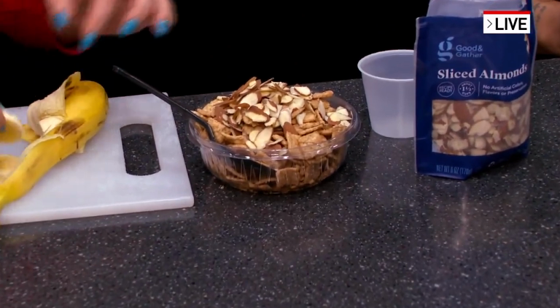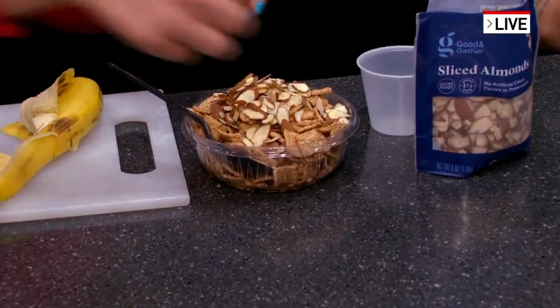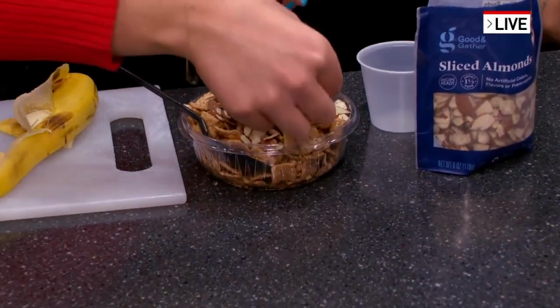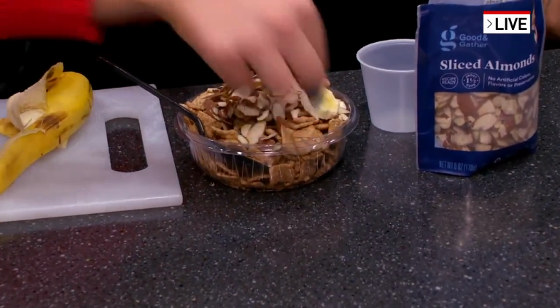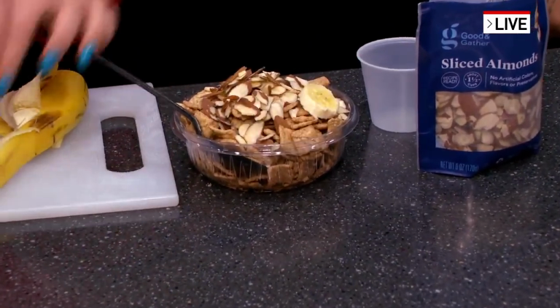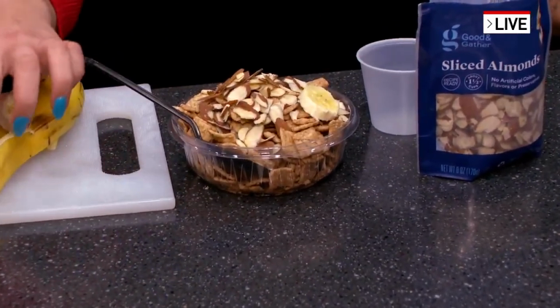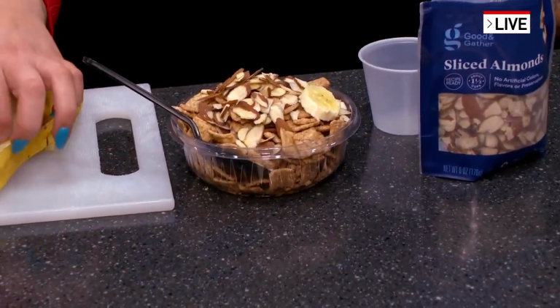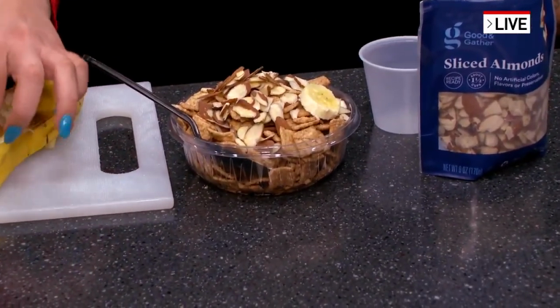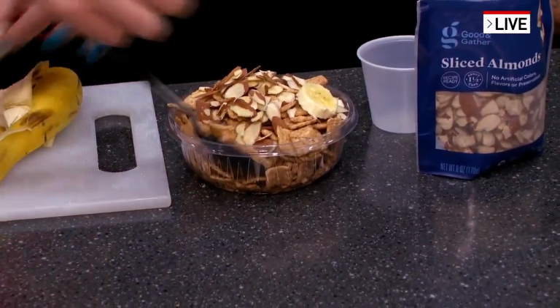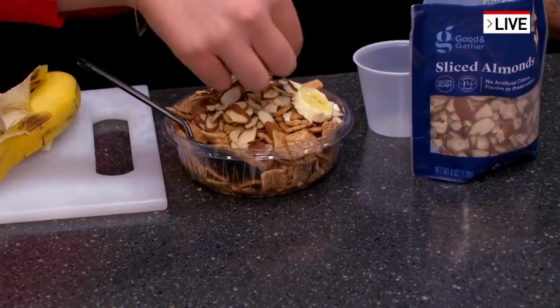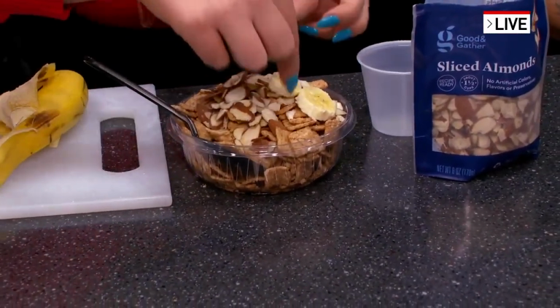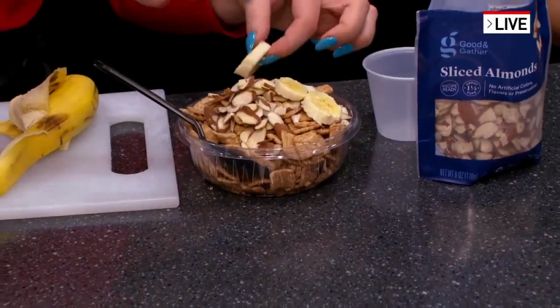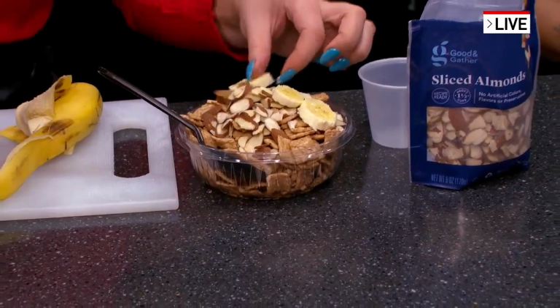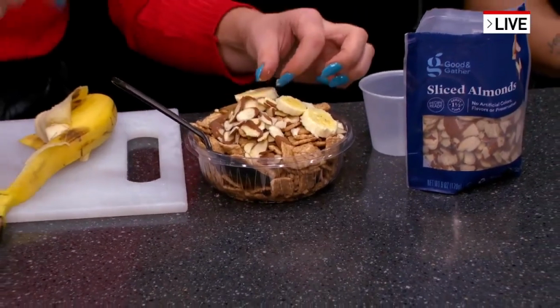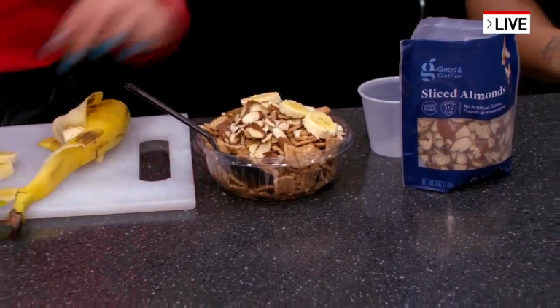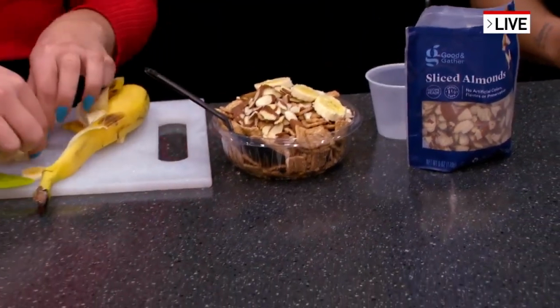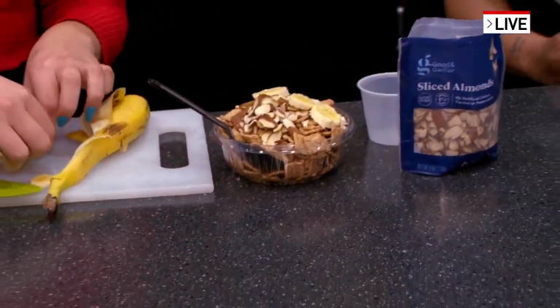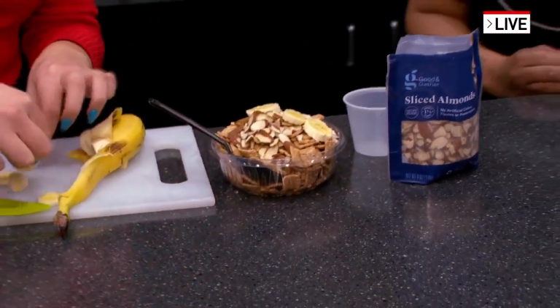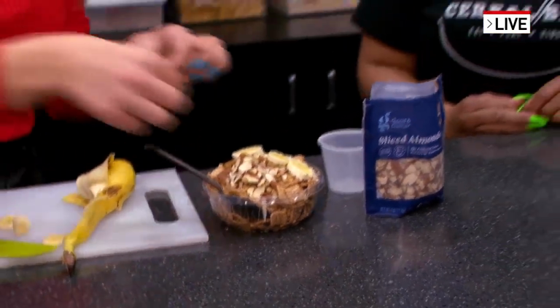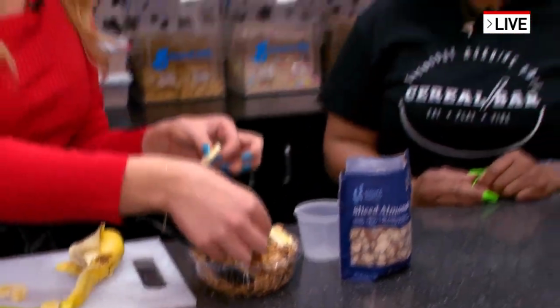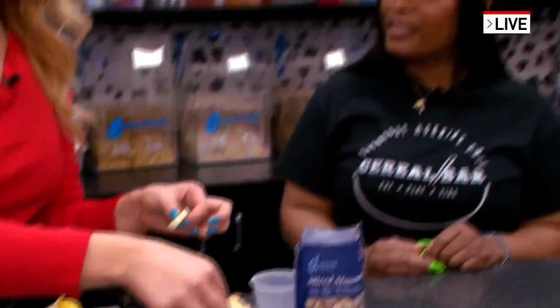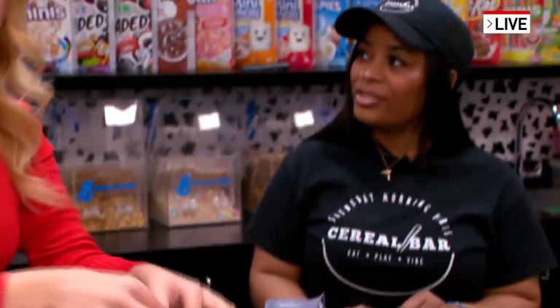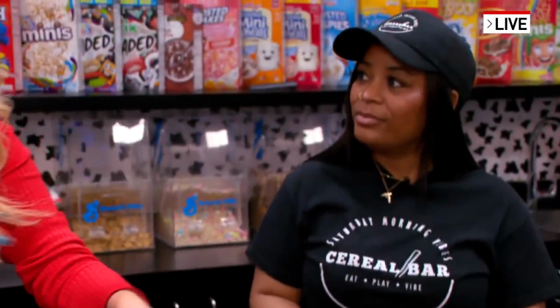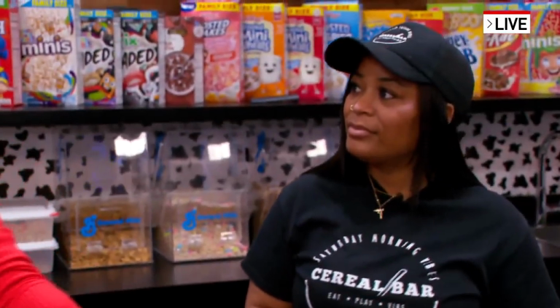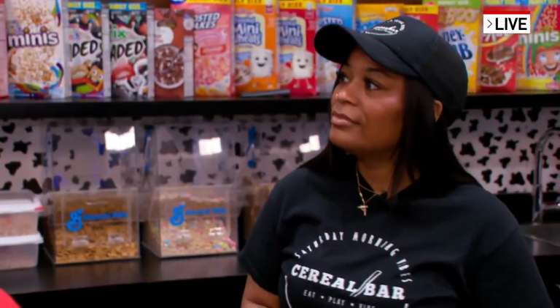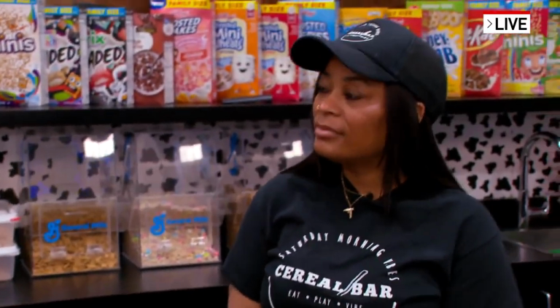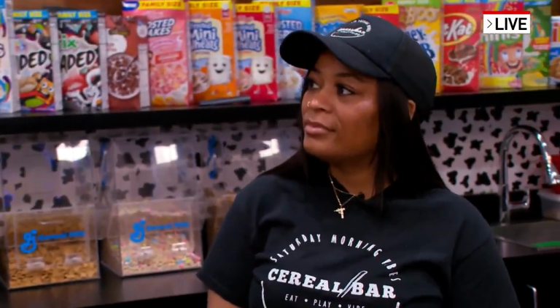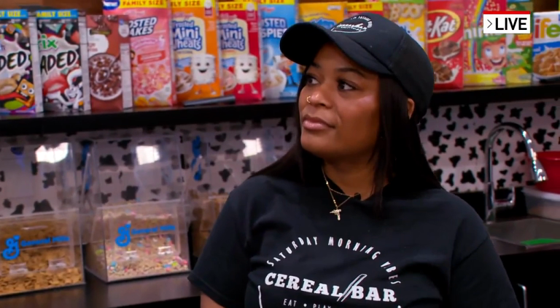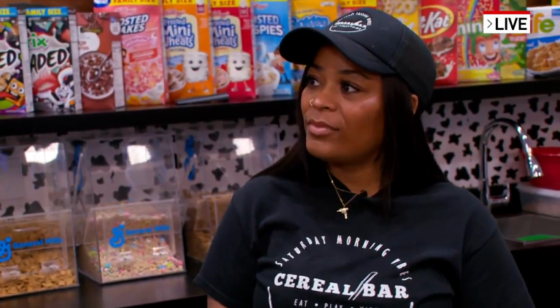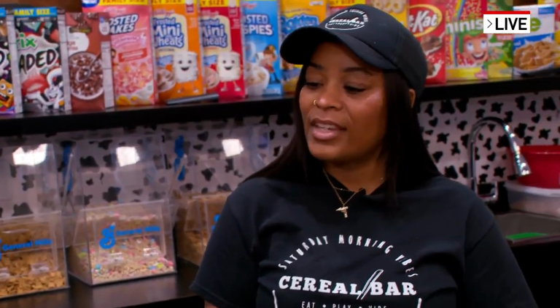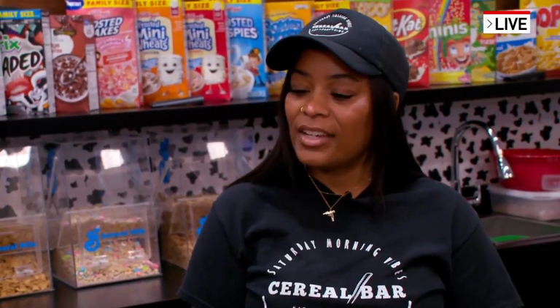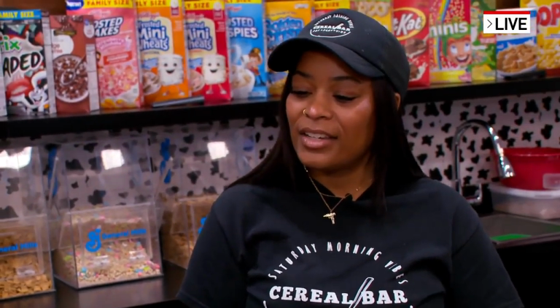Oh my gosh, this looks so good! So Ariel, how did you get started with this idea? Like I said, it's really nostalgic. Can you kind of talk about what inspired you?